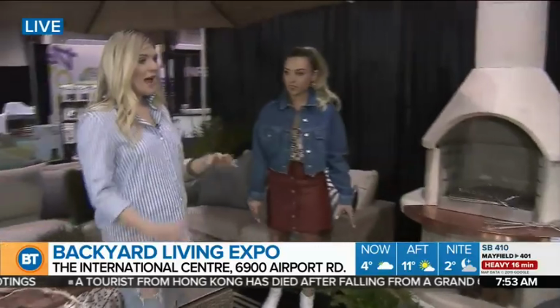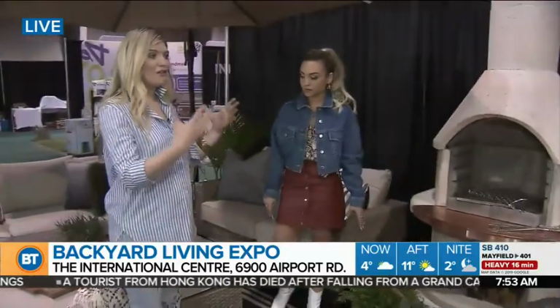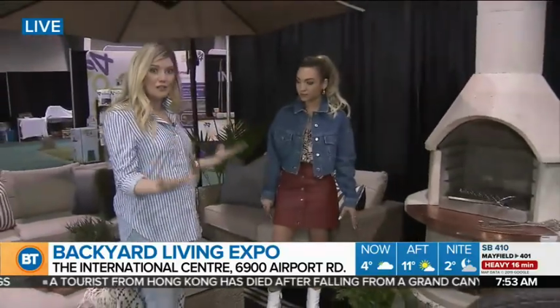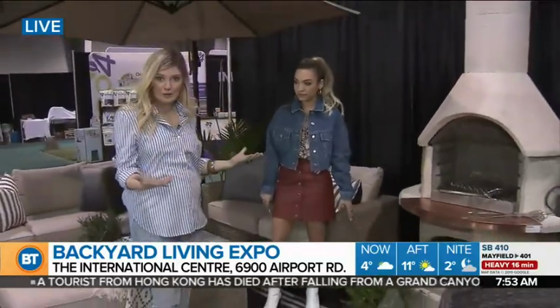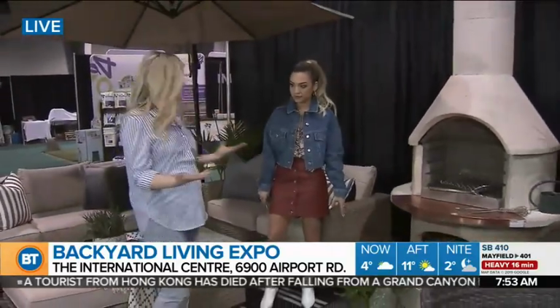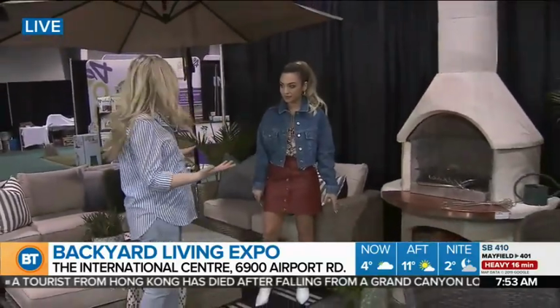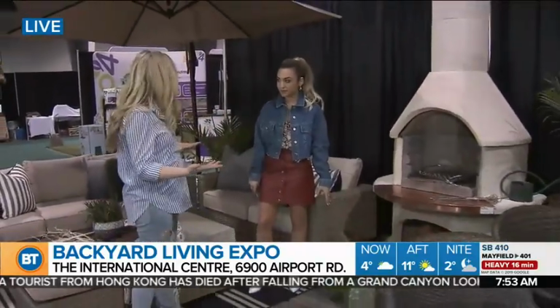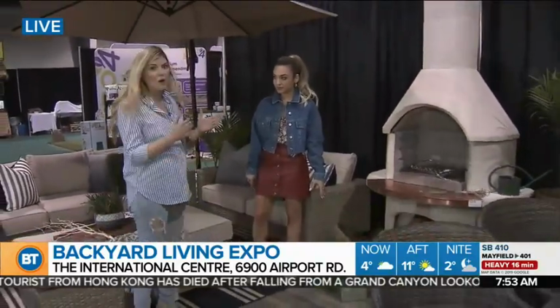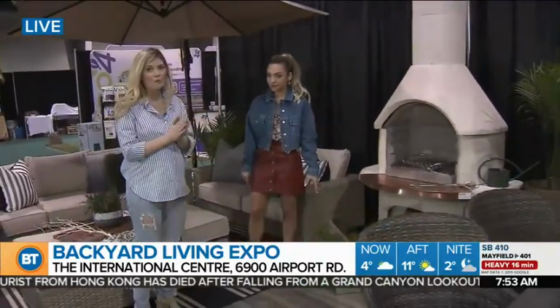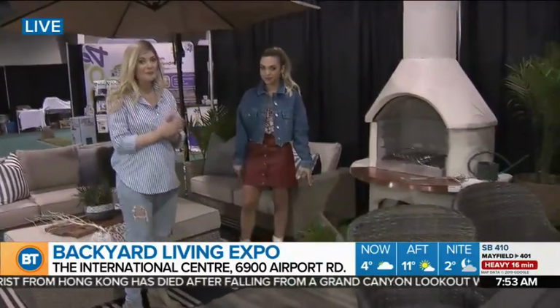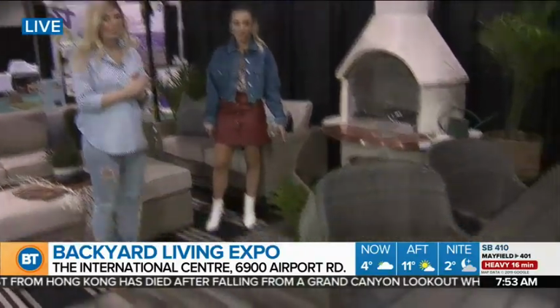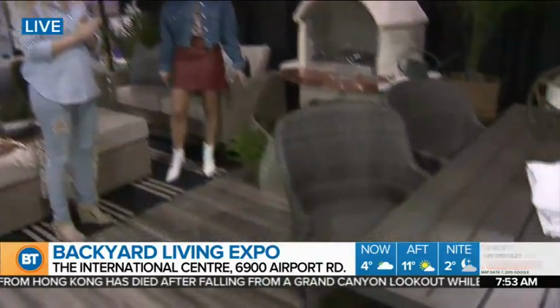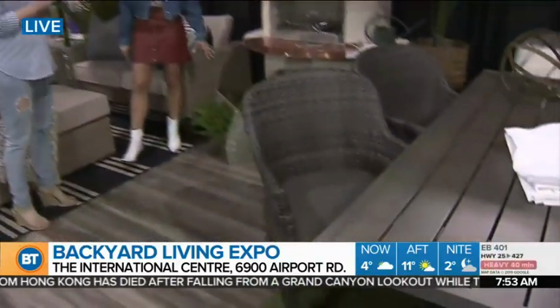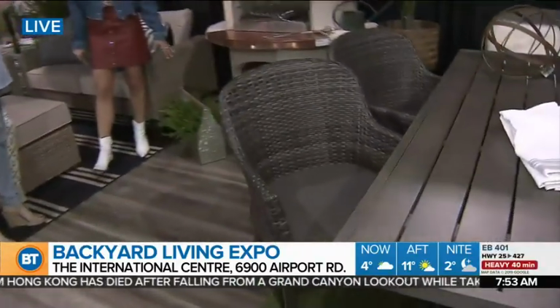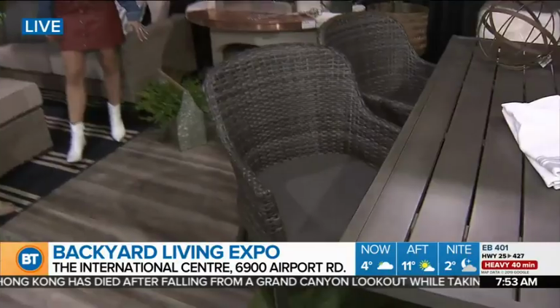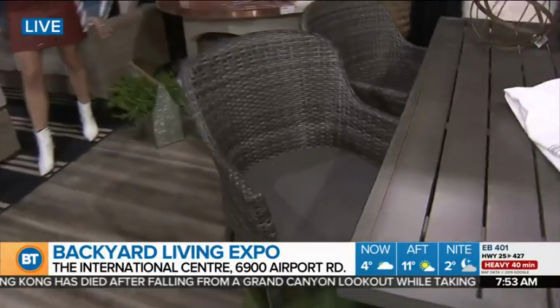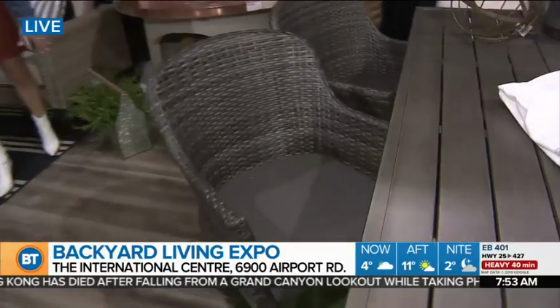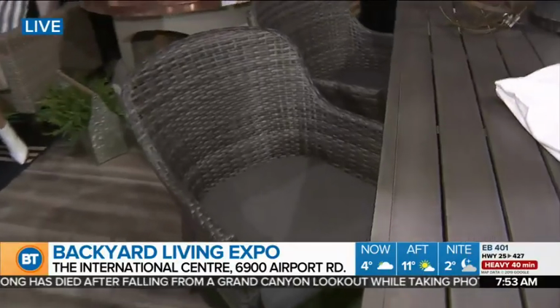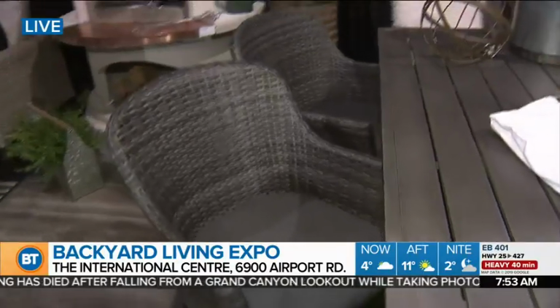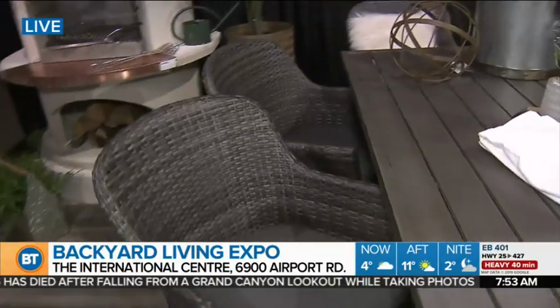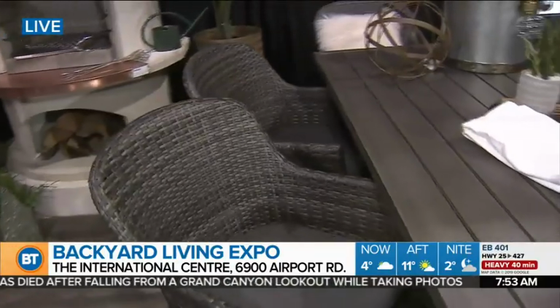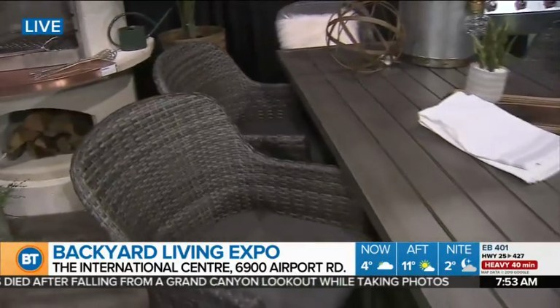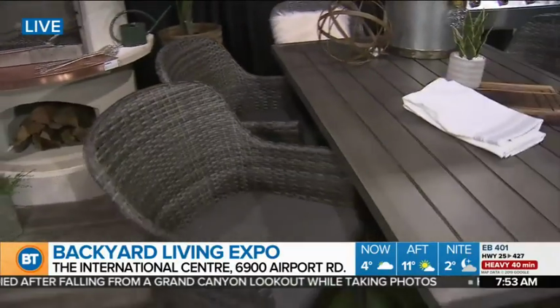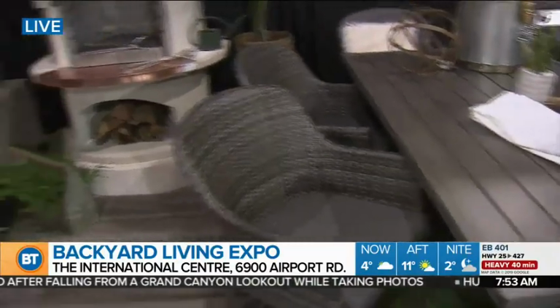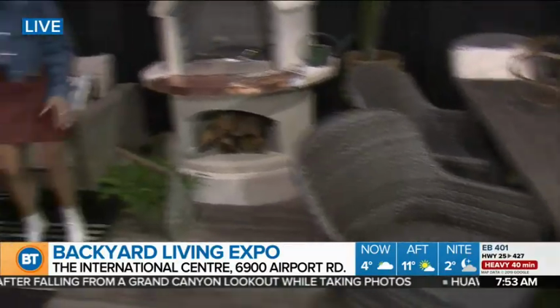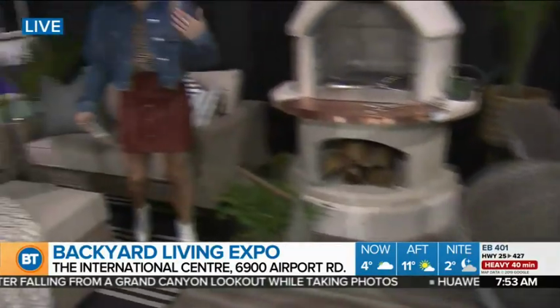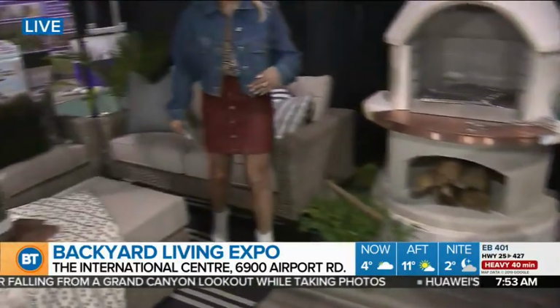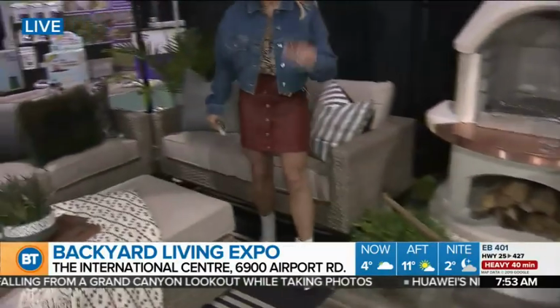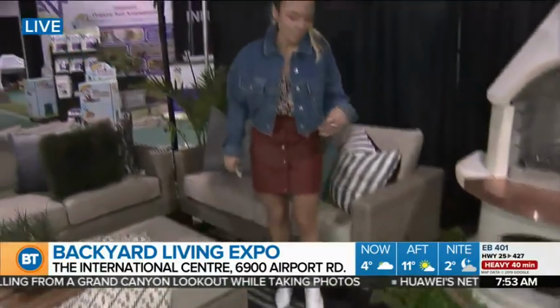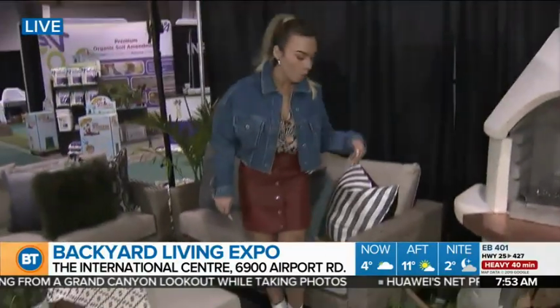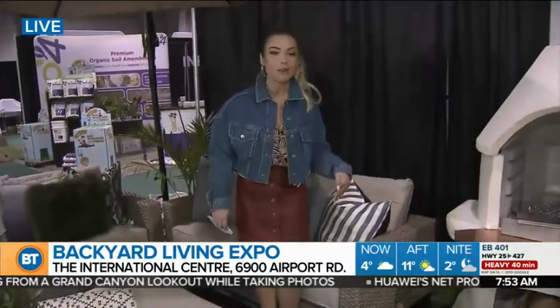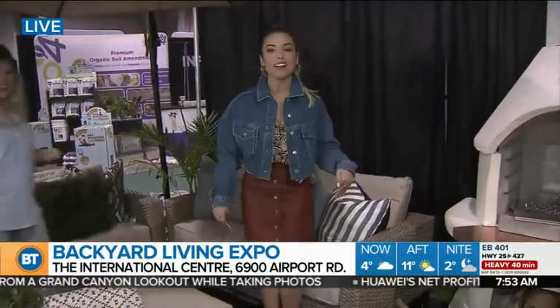The furniture that we're seeing here is from Home Depot. So fun to test it out — I know you had a little test earlier. It's really comfortable, isn't it? If you sit down, you definitely don't want to get back up.